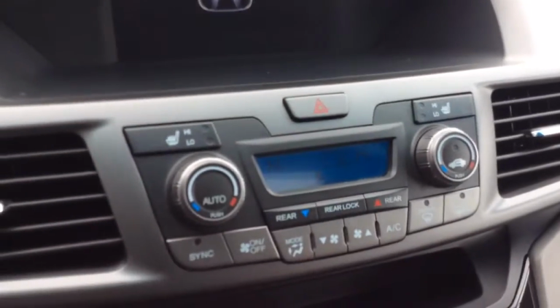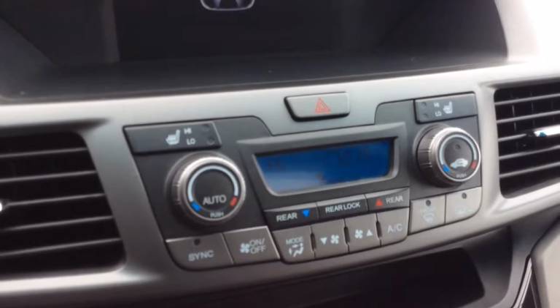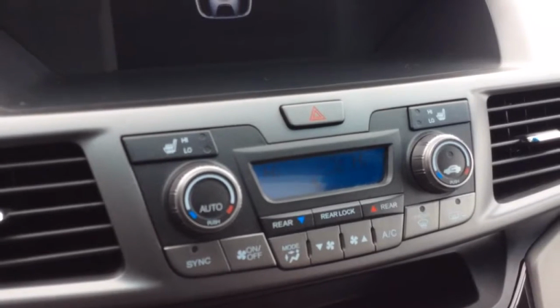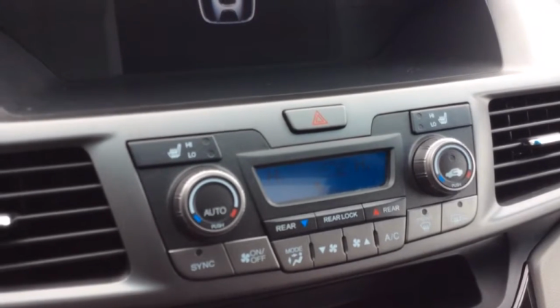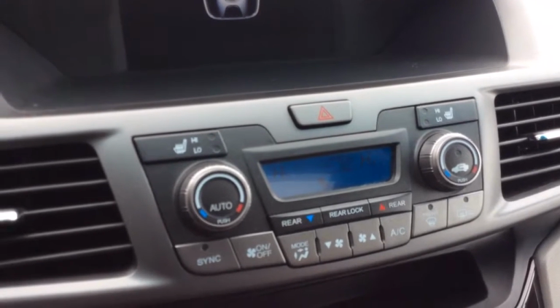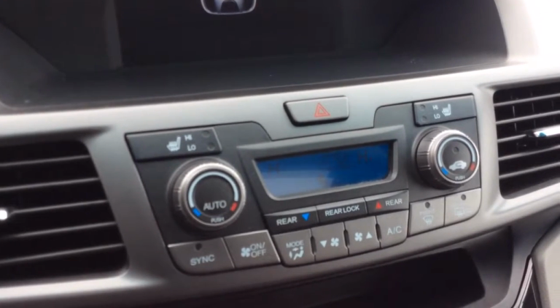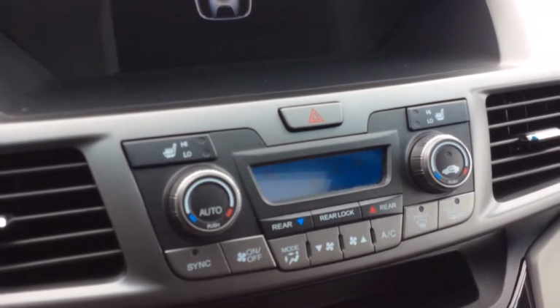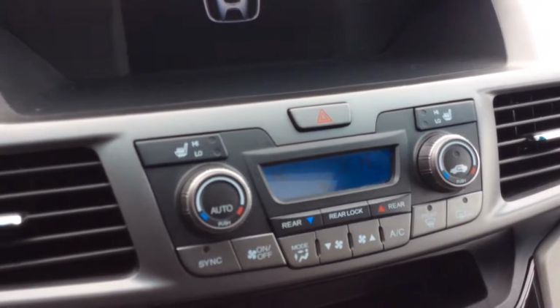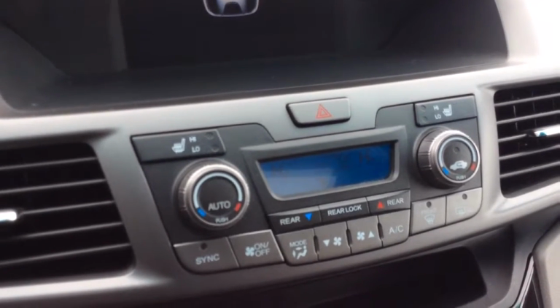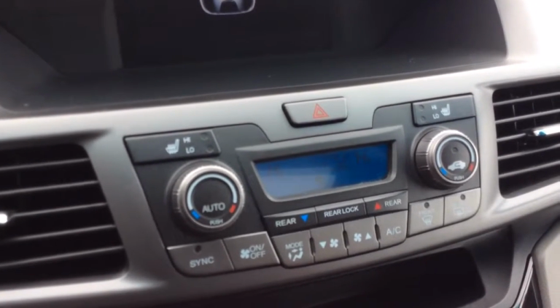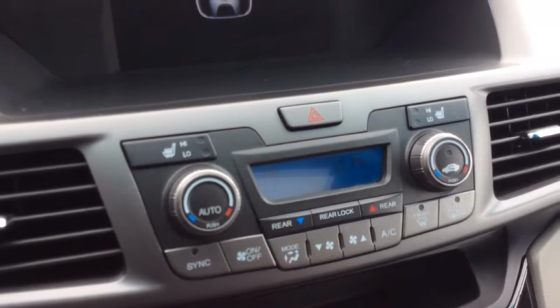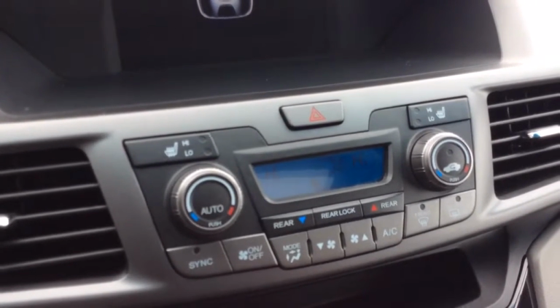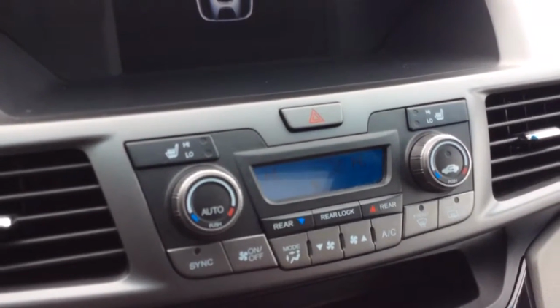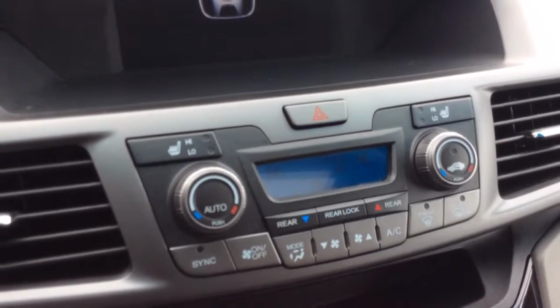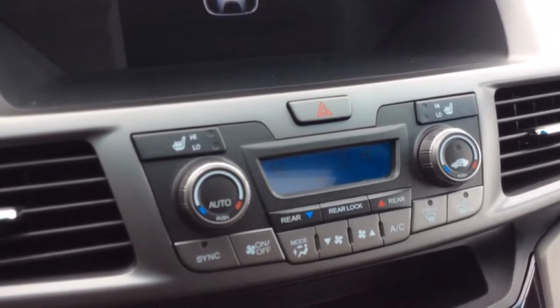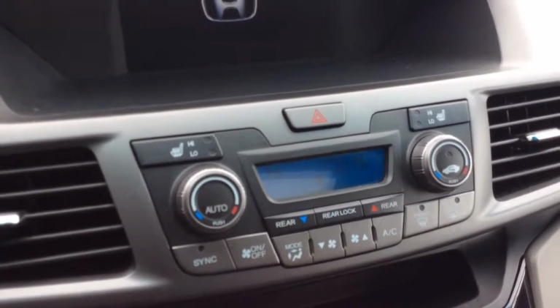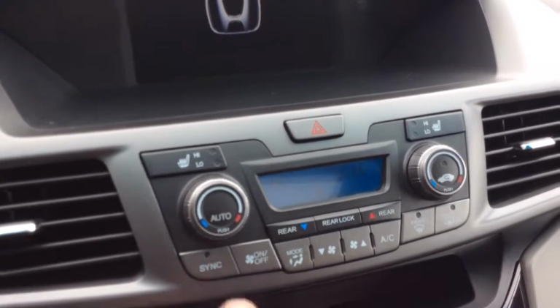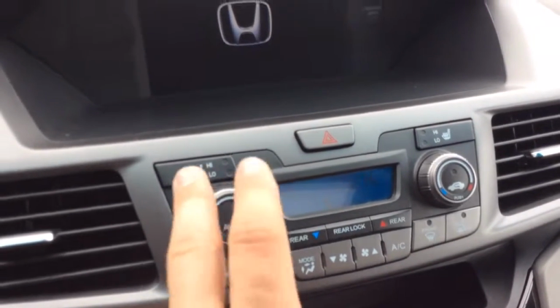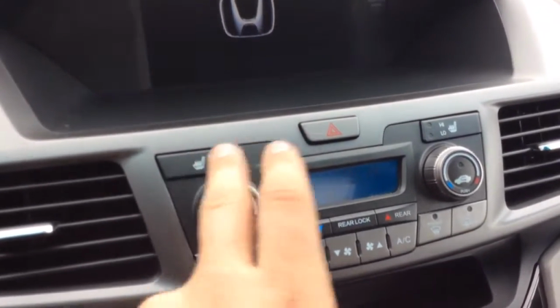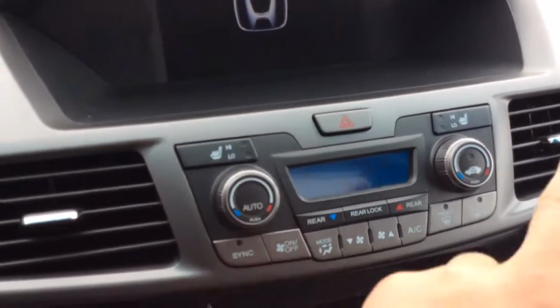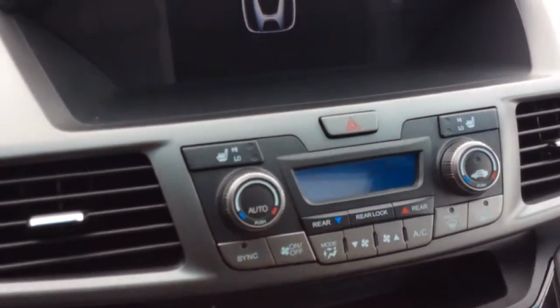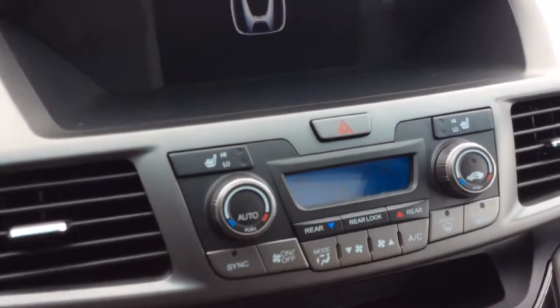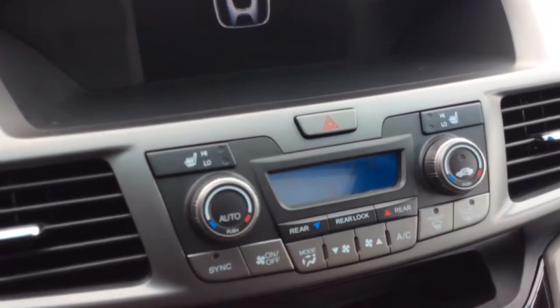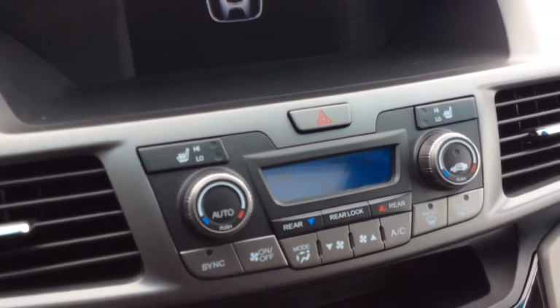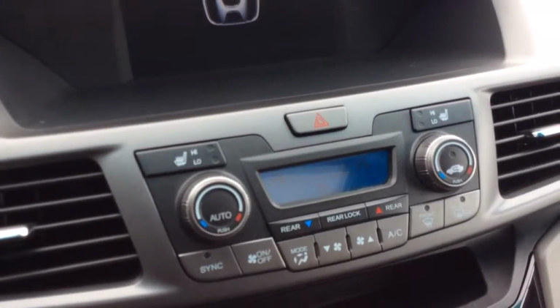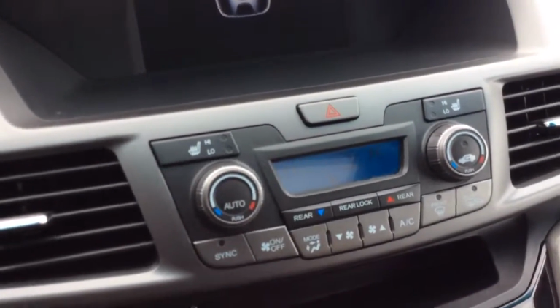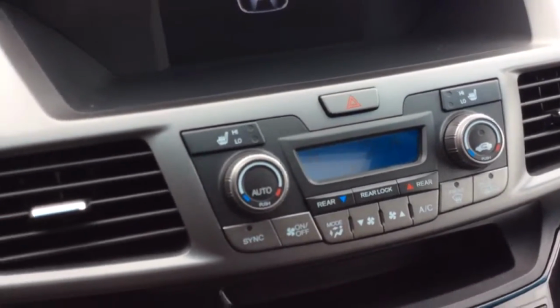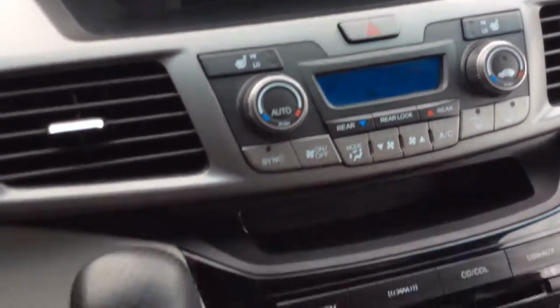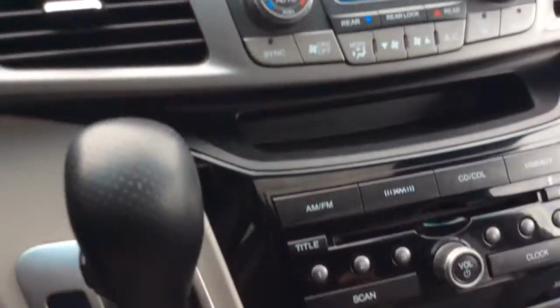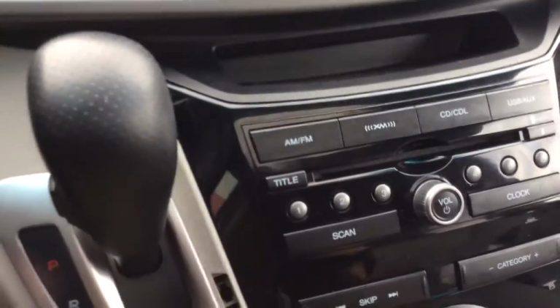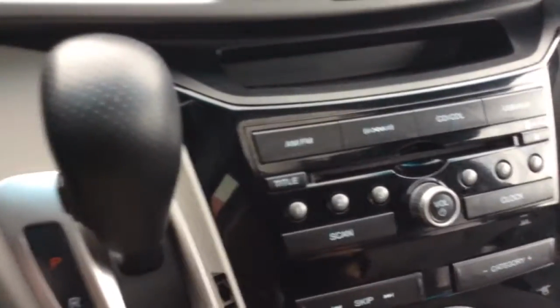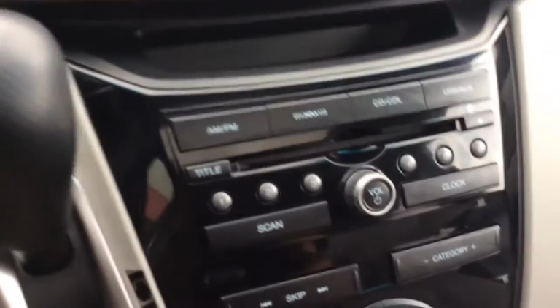It has tri-zone climate control, so driver, passenger, and rear all have their own temperature settings. And it's heated leather on both sides, so heated seats.